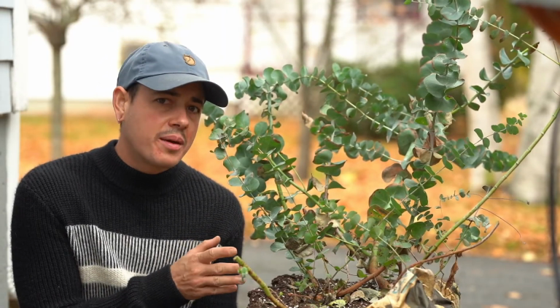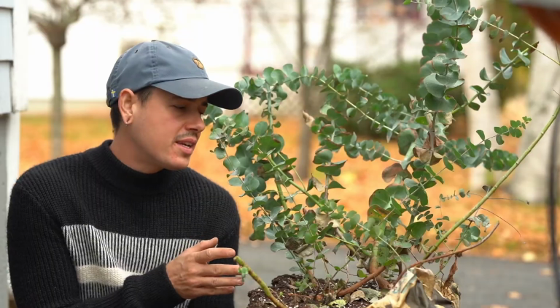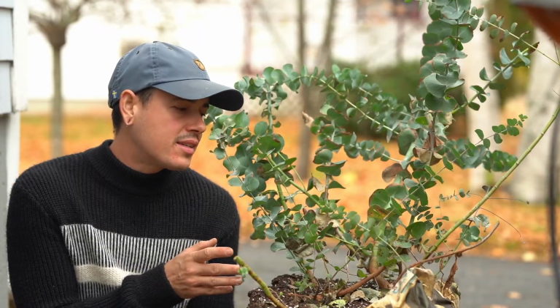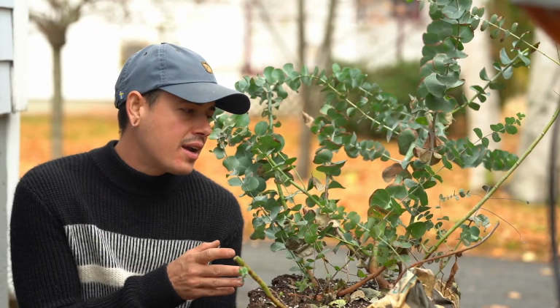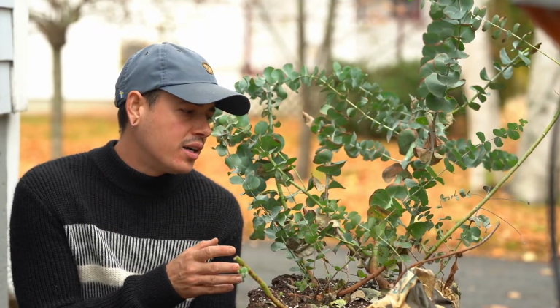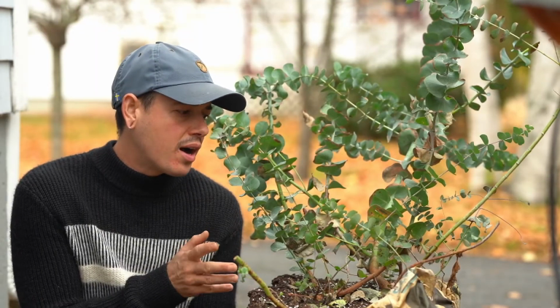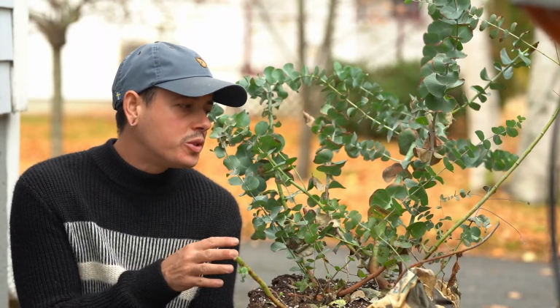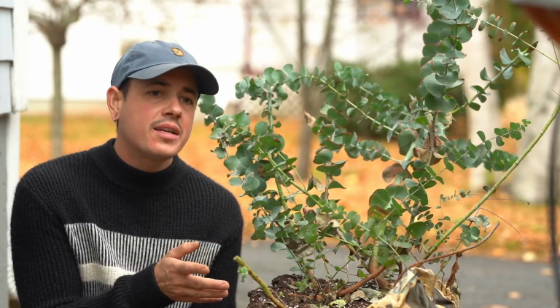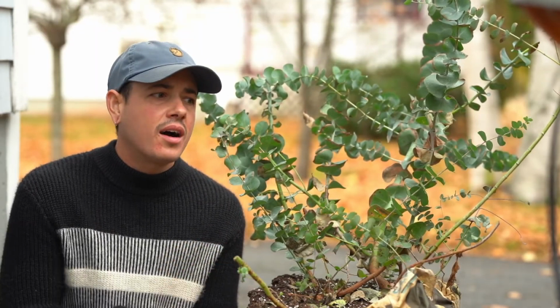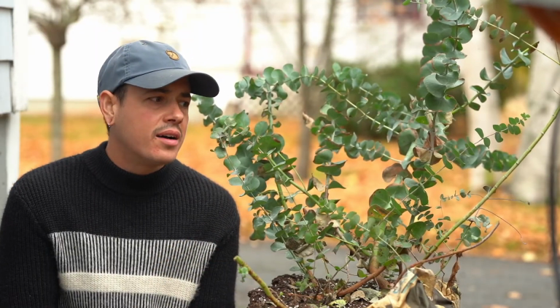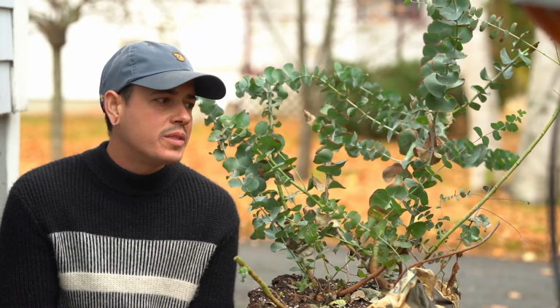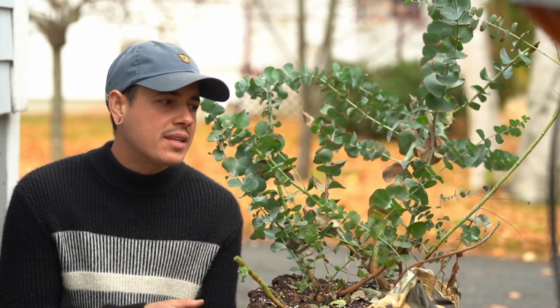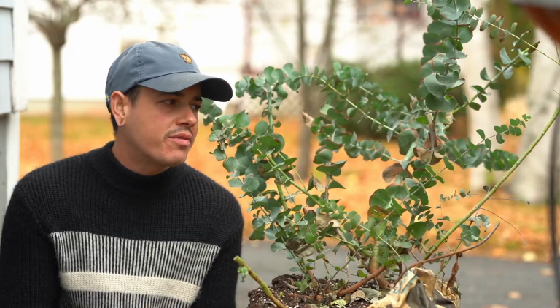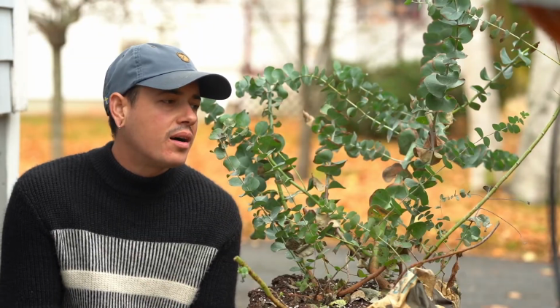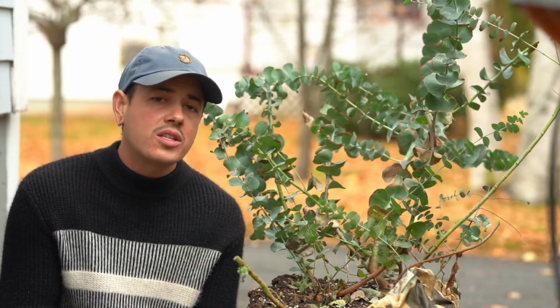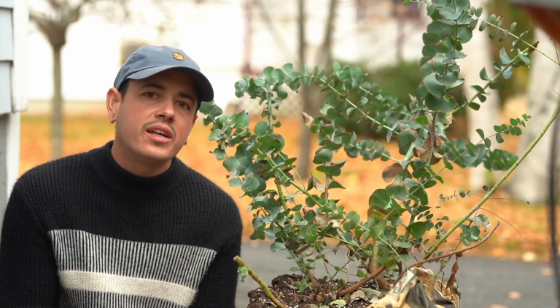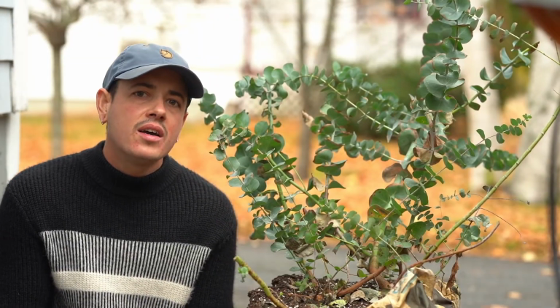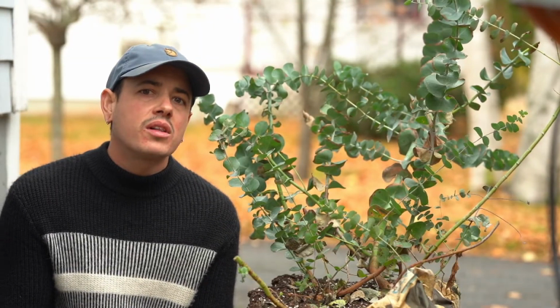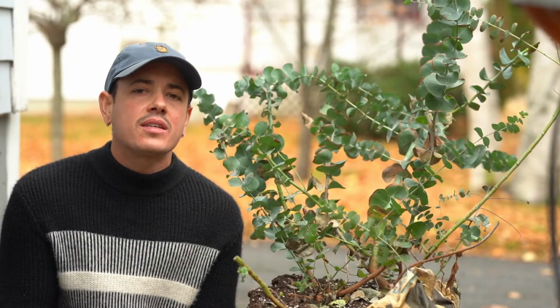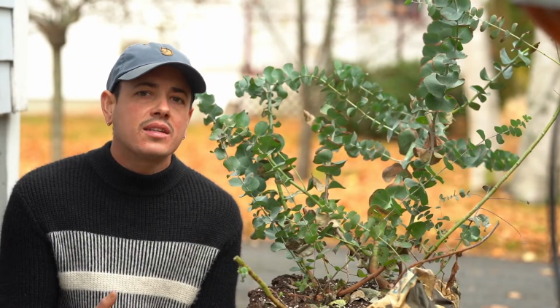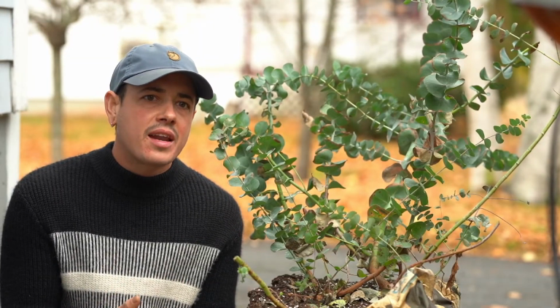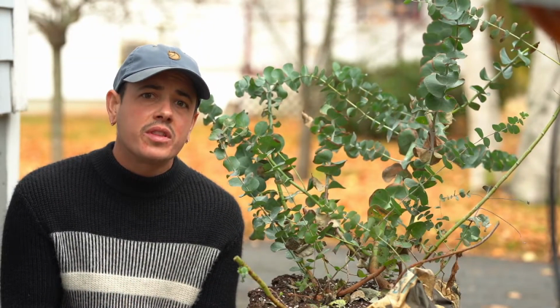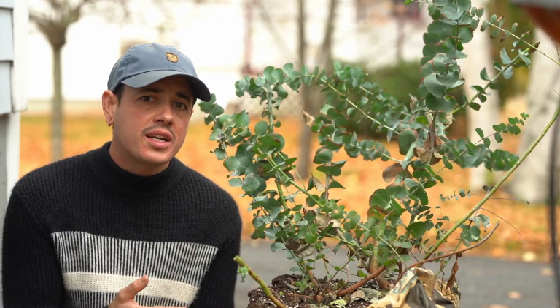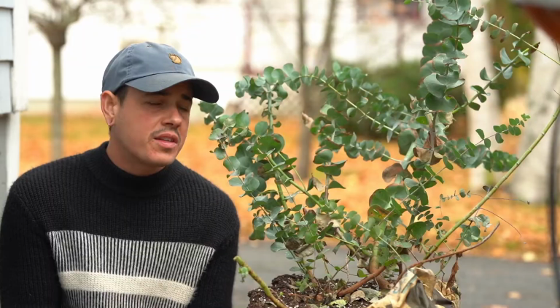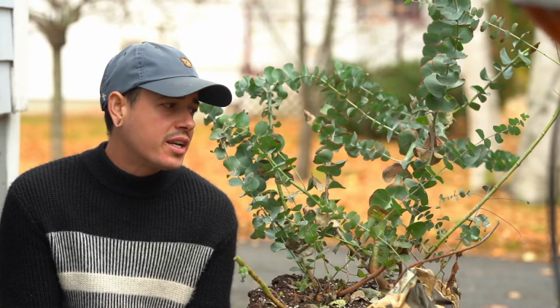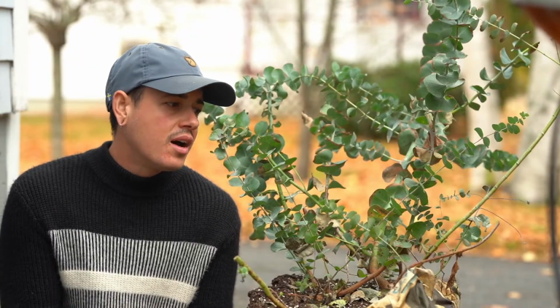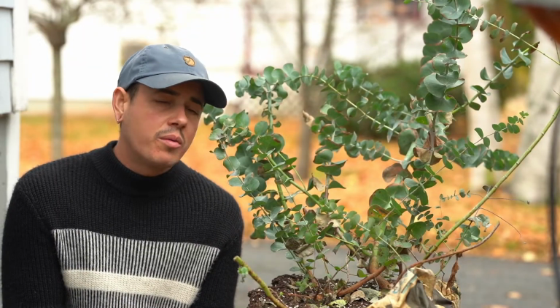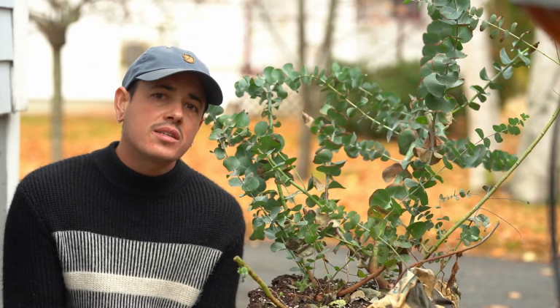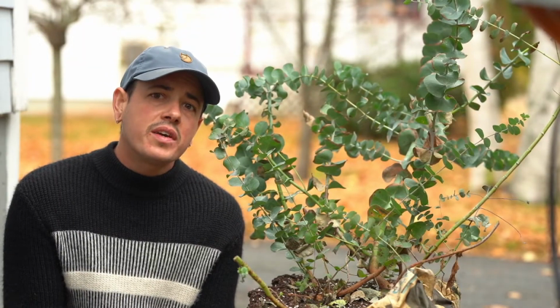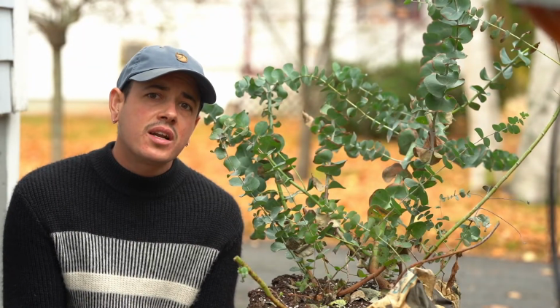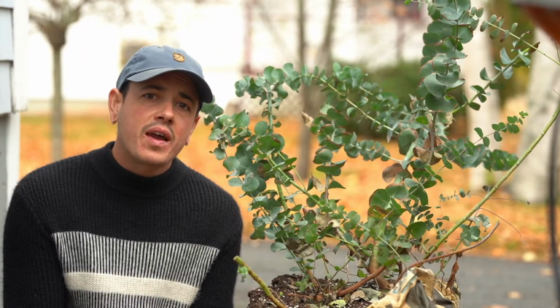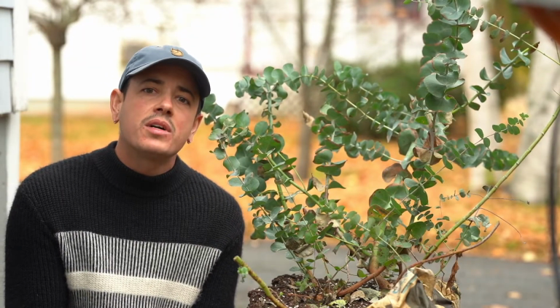Eucalyptus is a shrub tree species from Australia. Eucalyptus is the Latin name for the genus of this tree, which is a subdivision of the family Mertaceae.